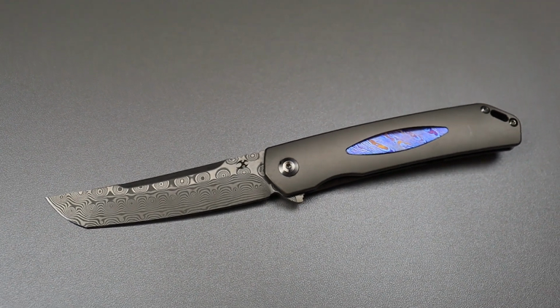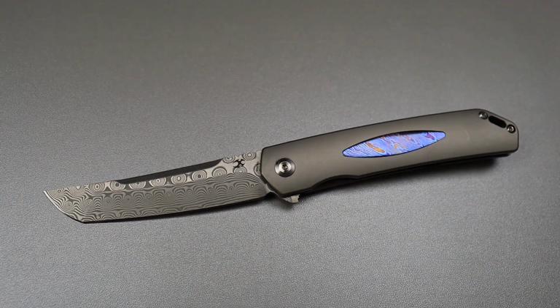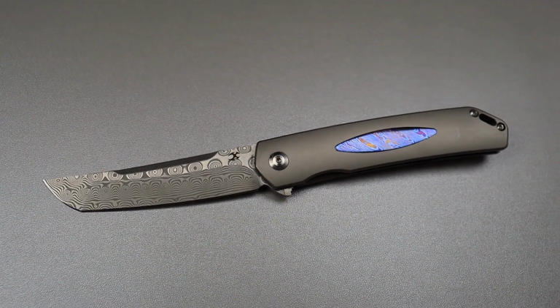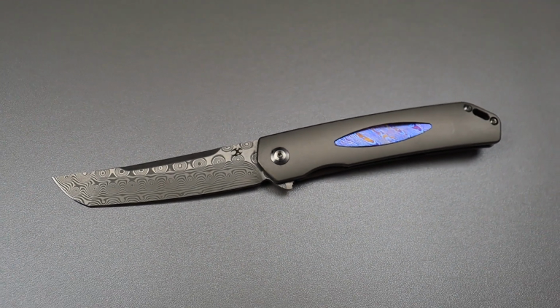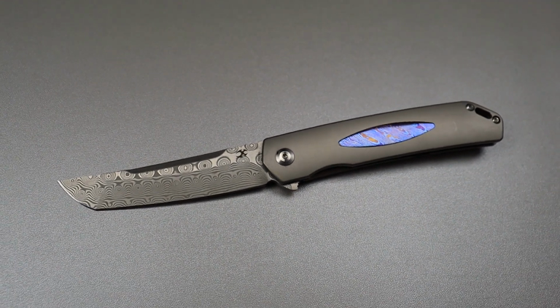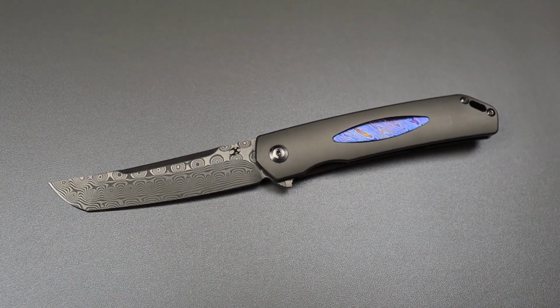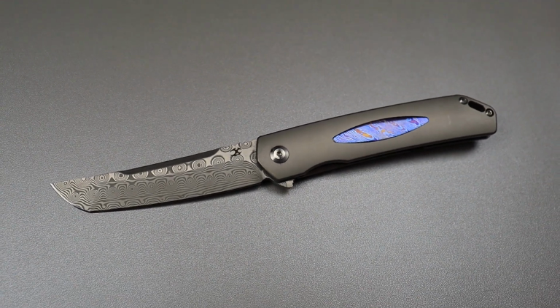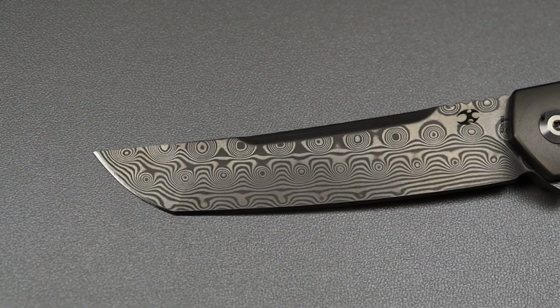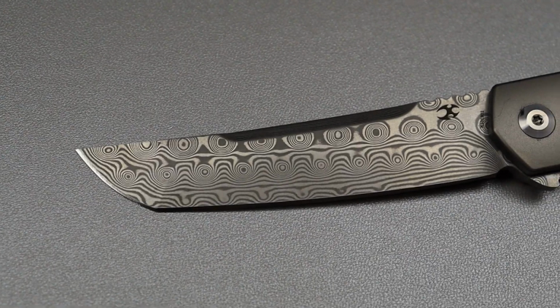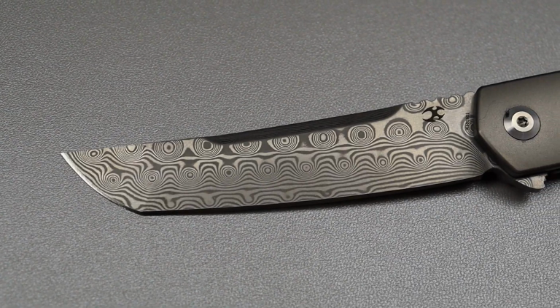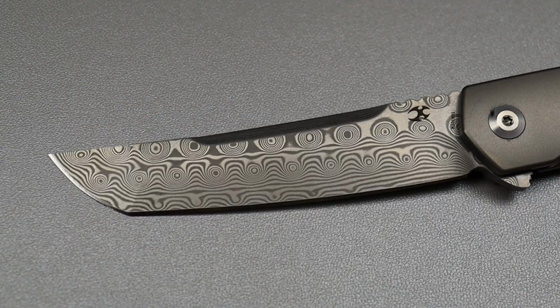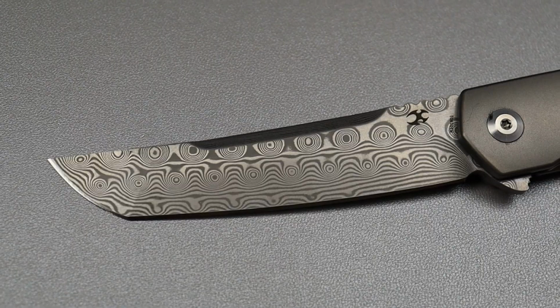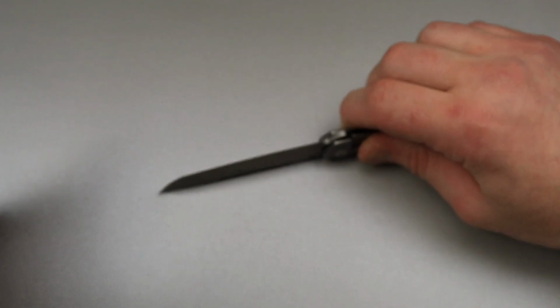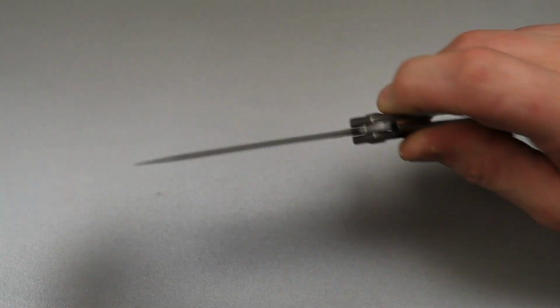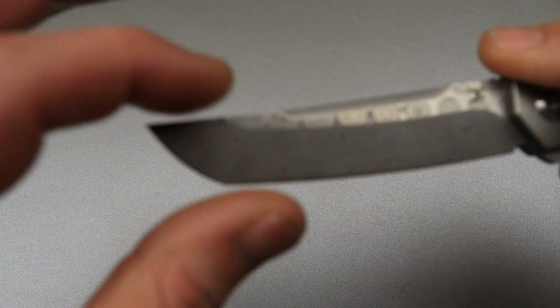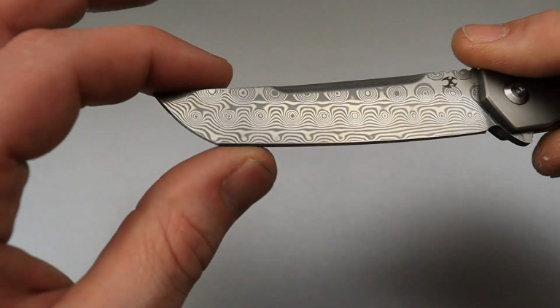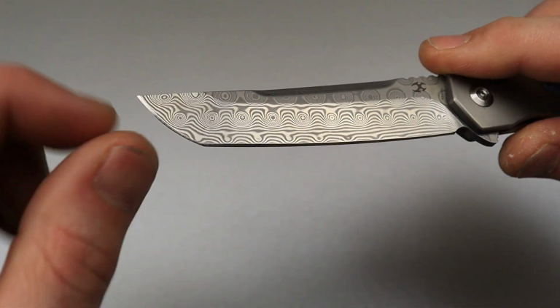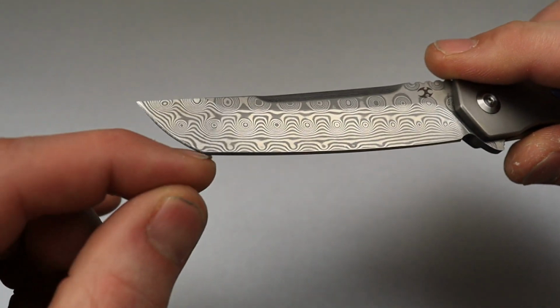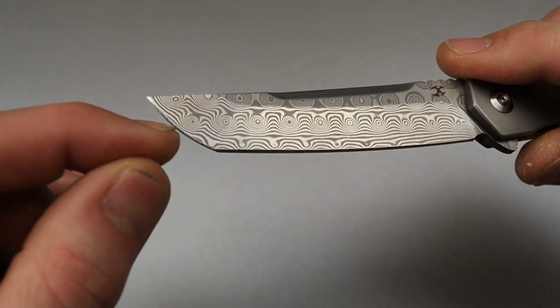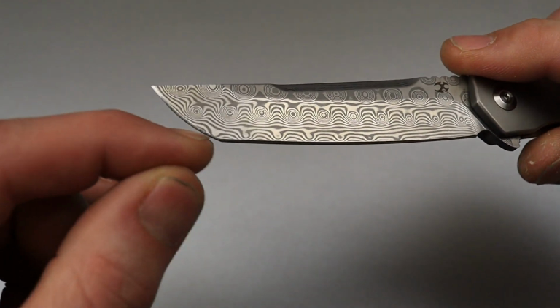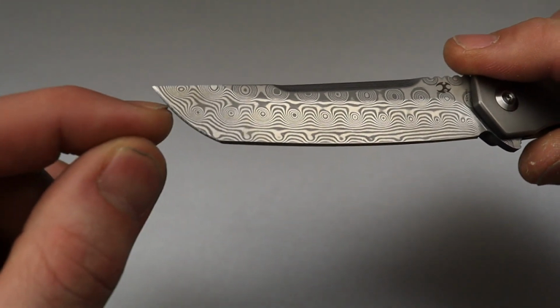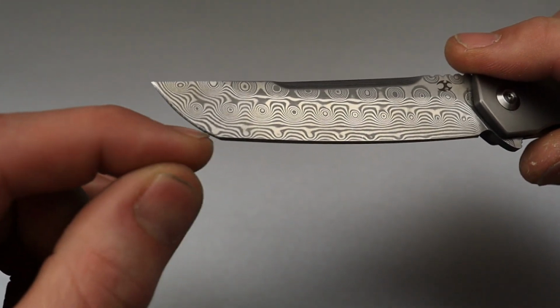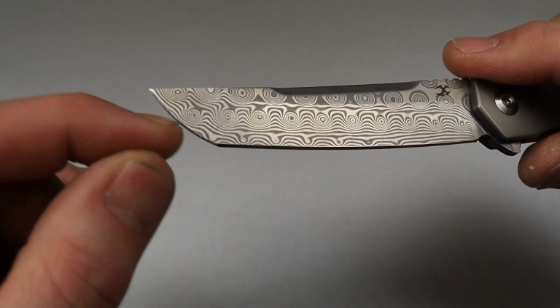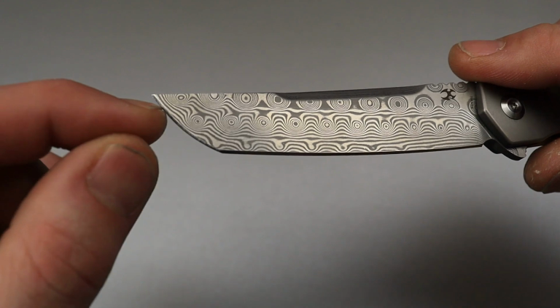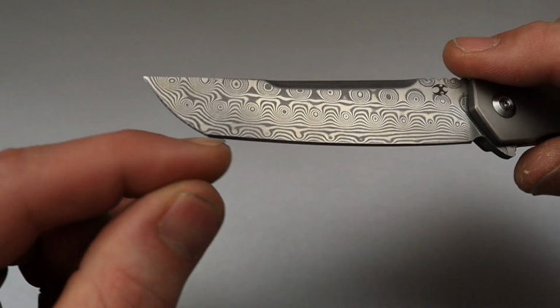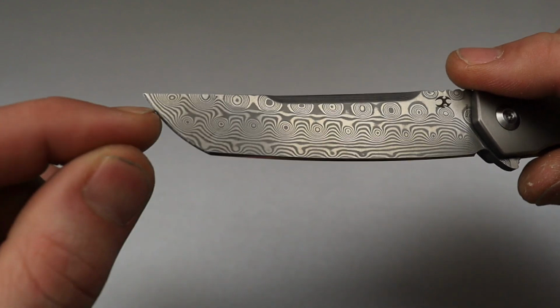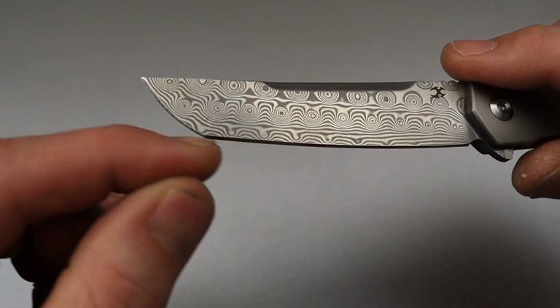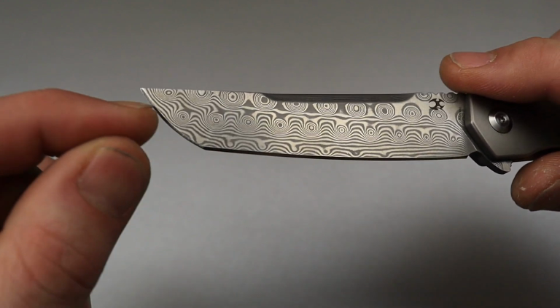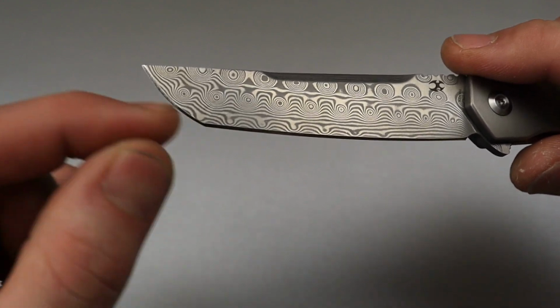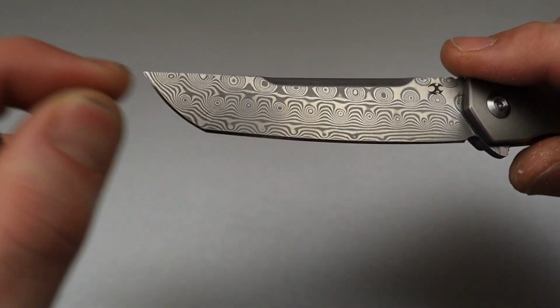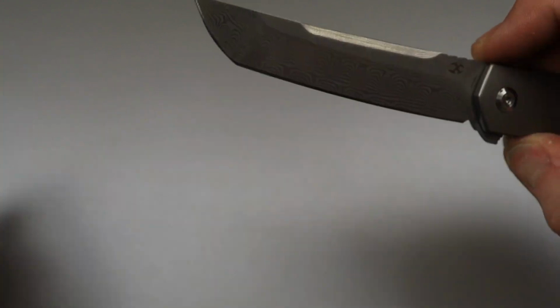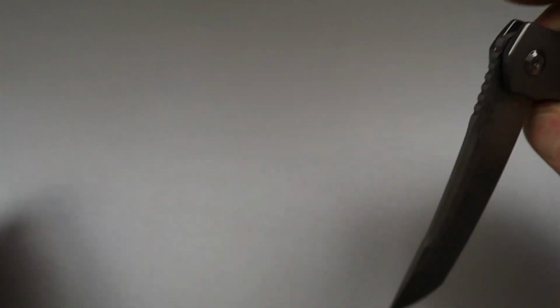Japanese tanto. It's a Japanese tanto because it's a straight back and it has the belly — it's rounded in the tanto area rather than perfectly straight.